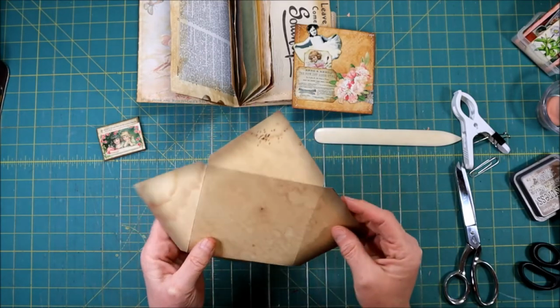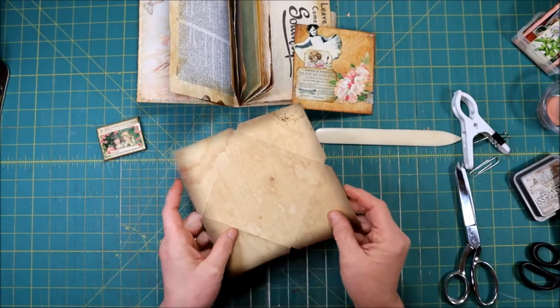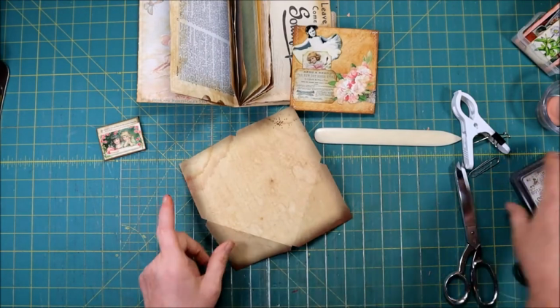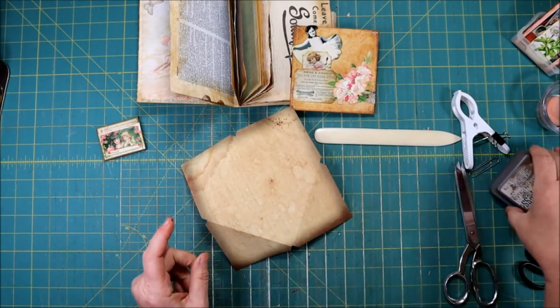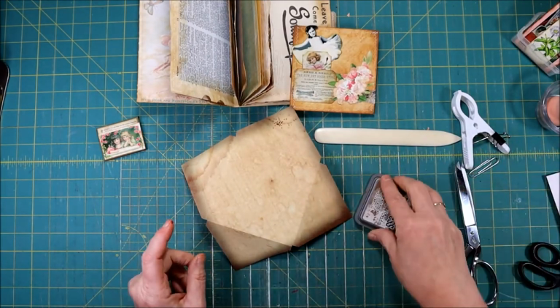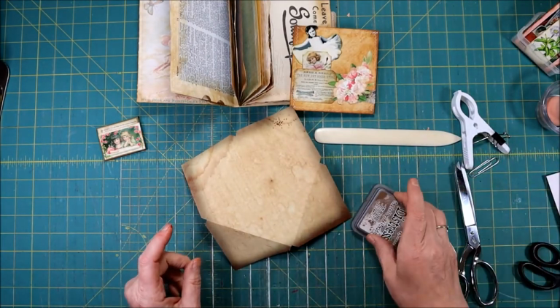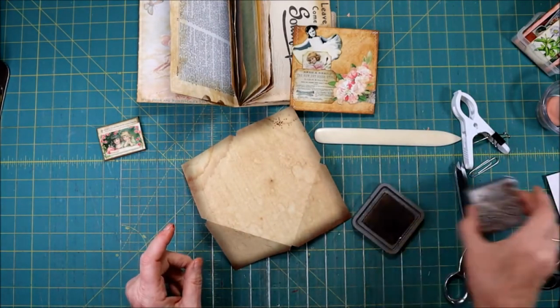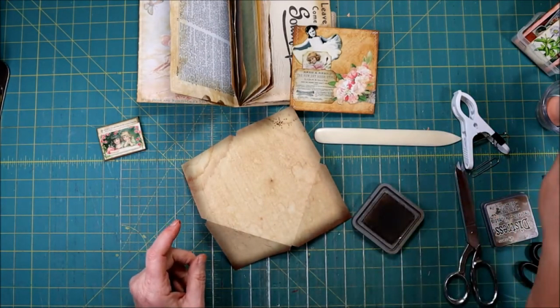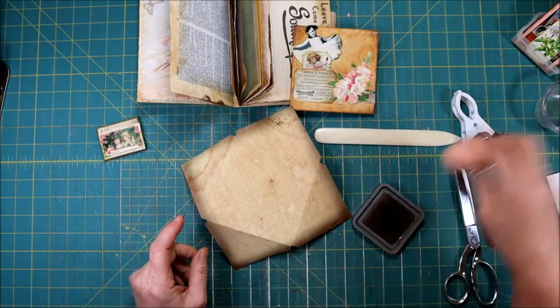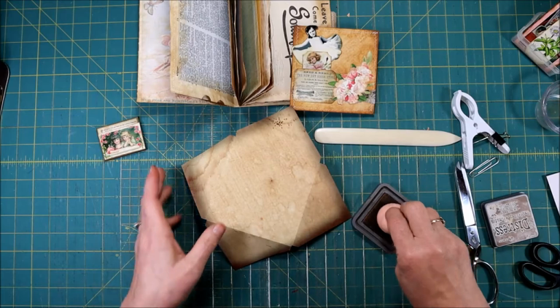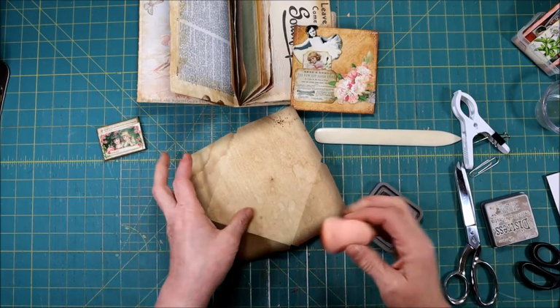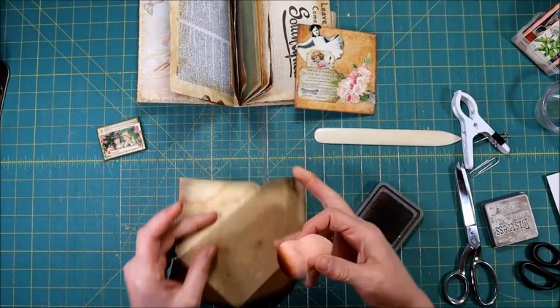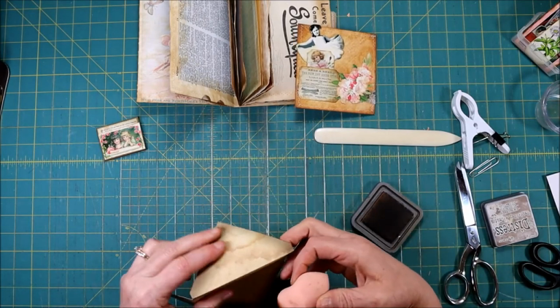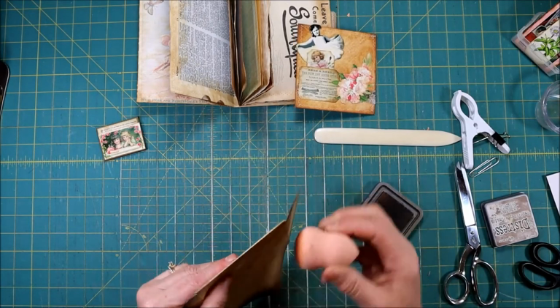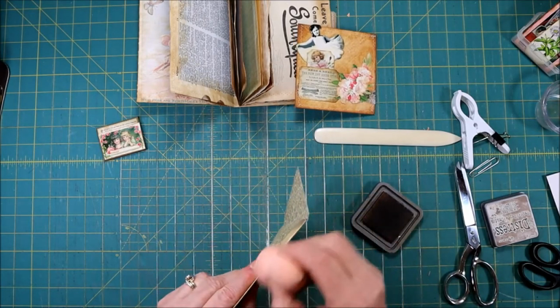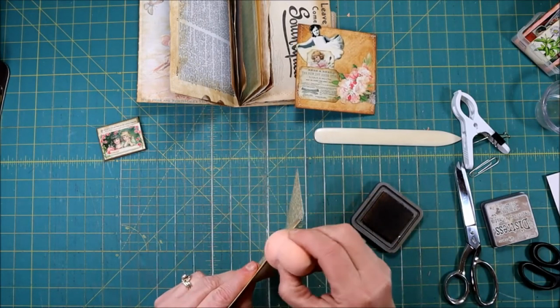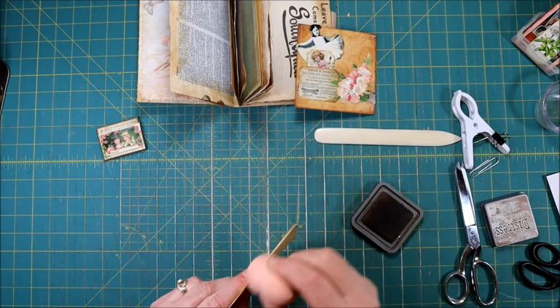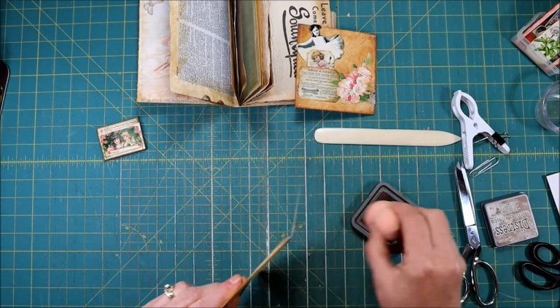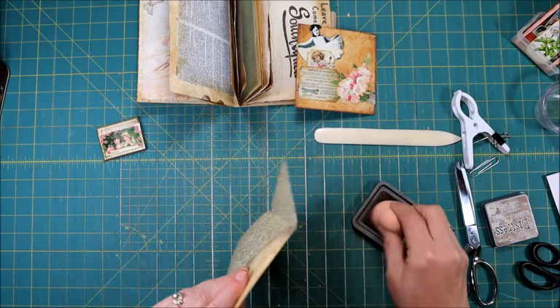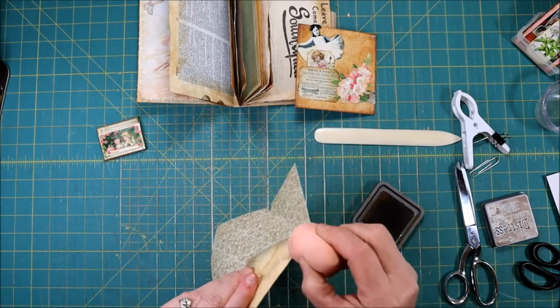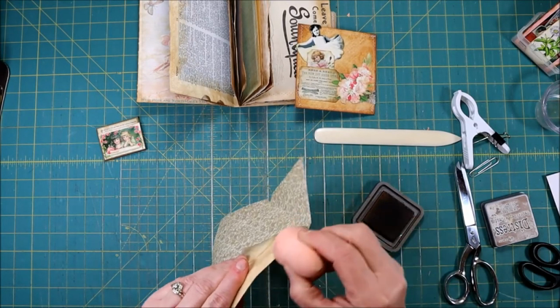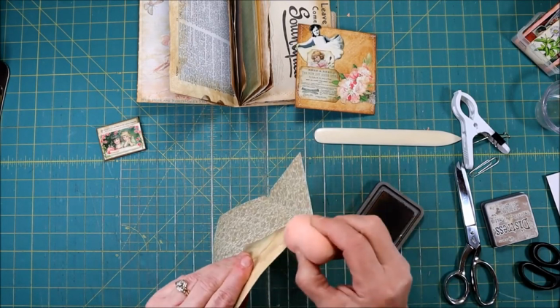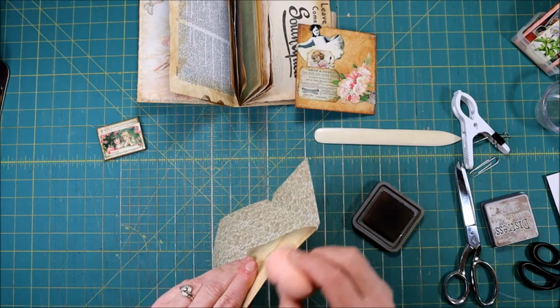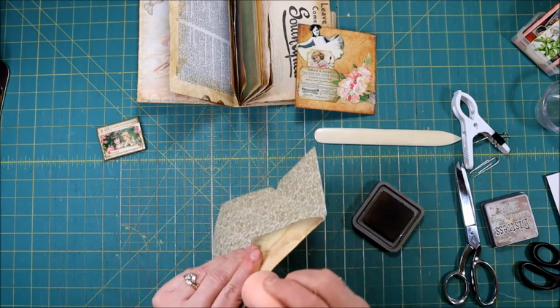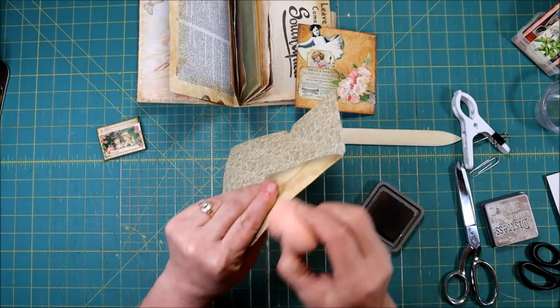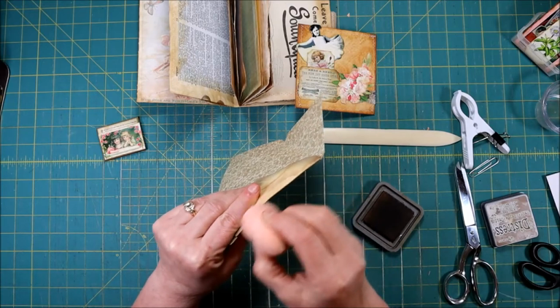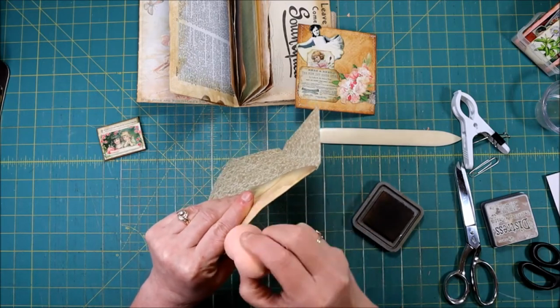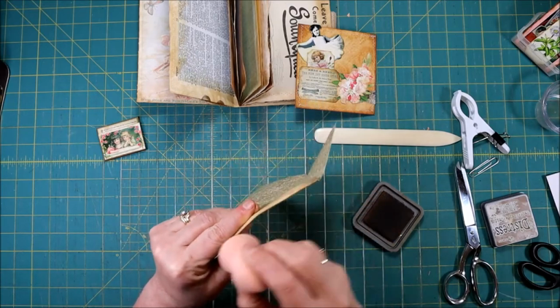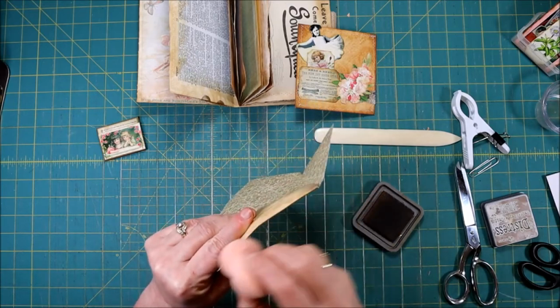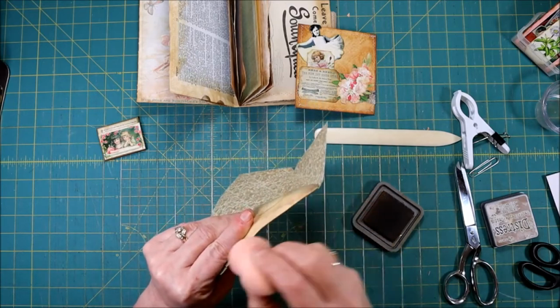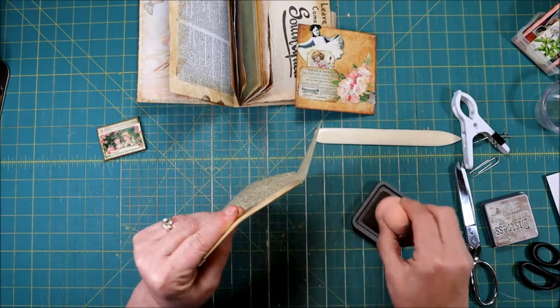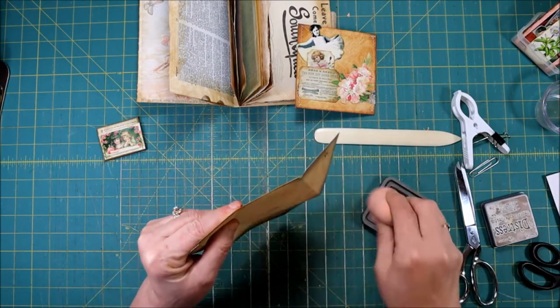Now what I want to do is take my ink and I want to ink right here — the folds — just get them really good and dark.